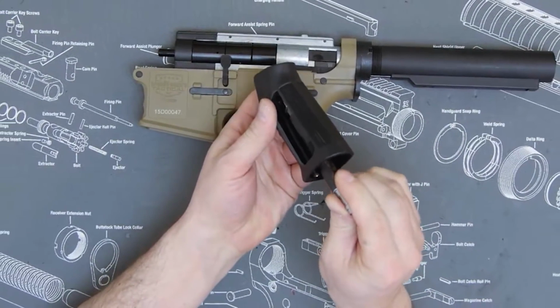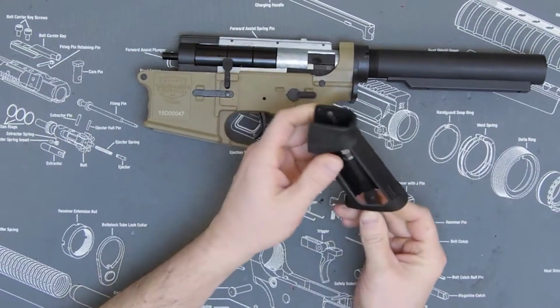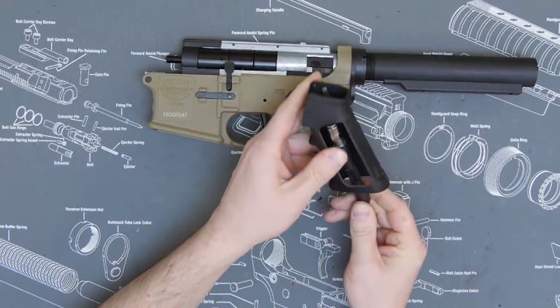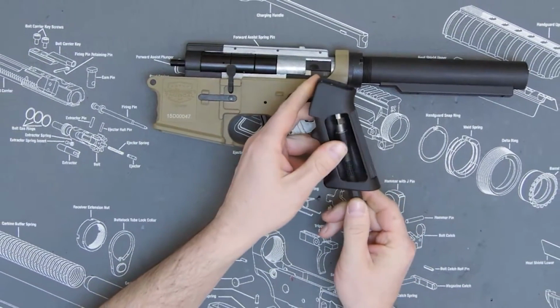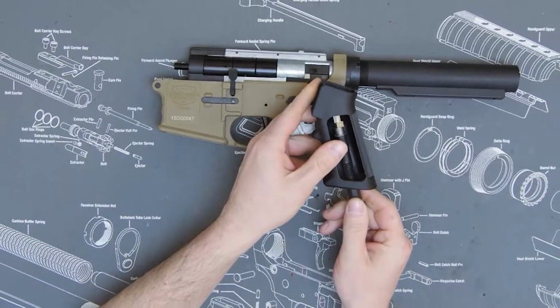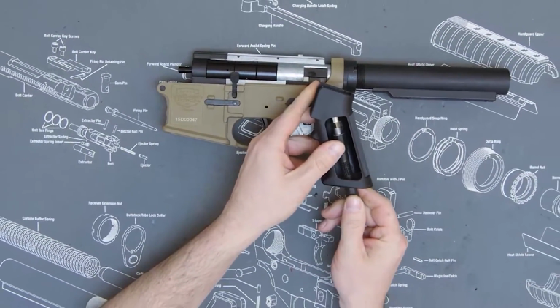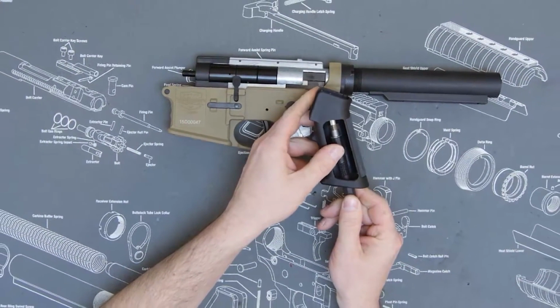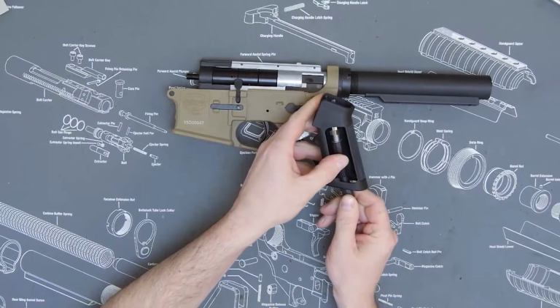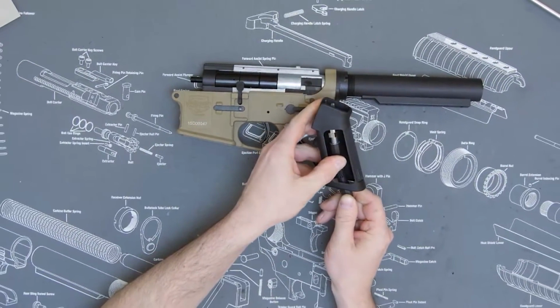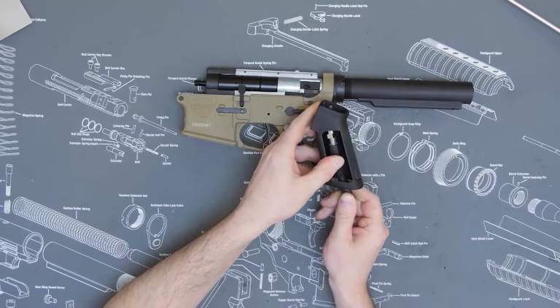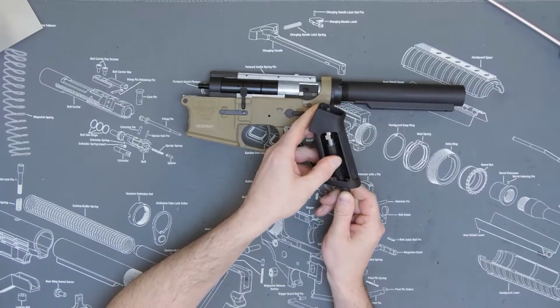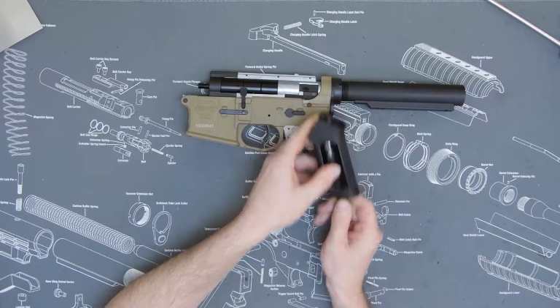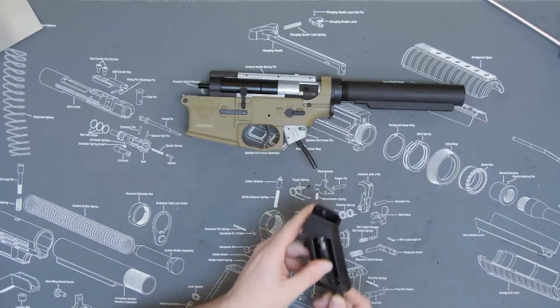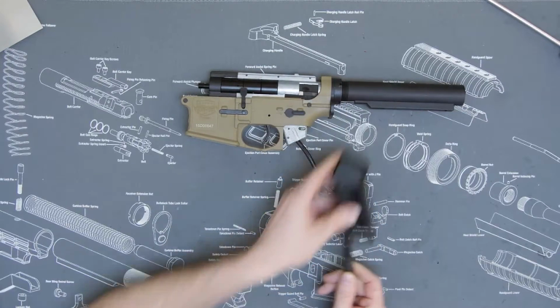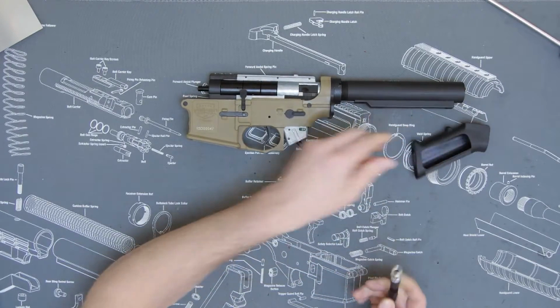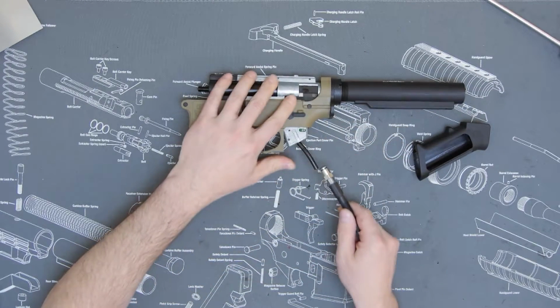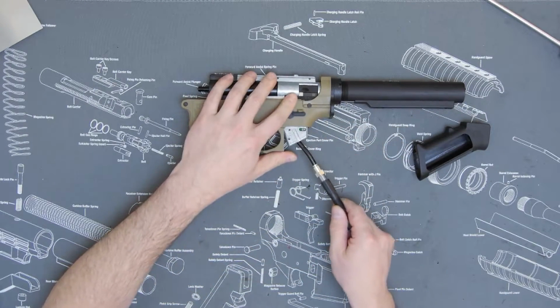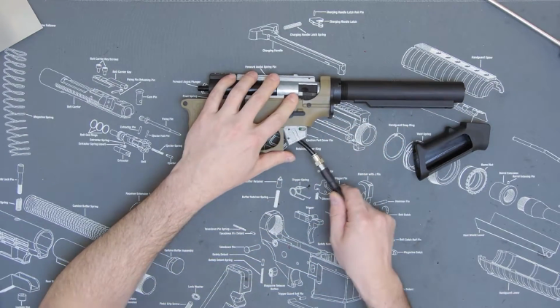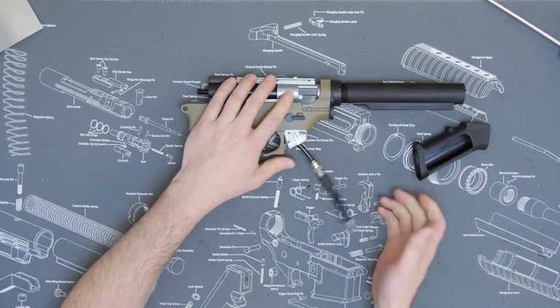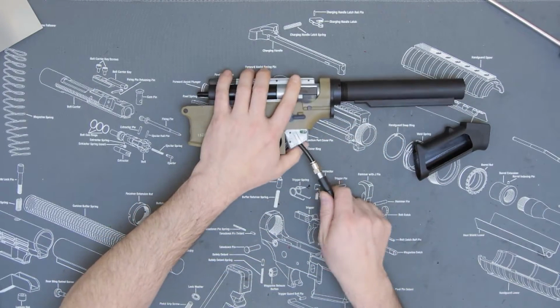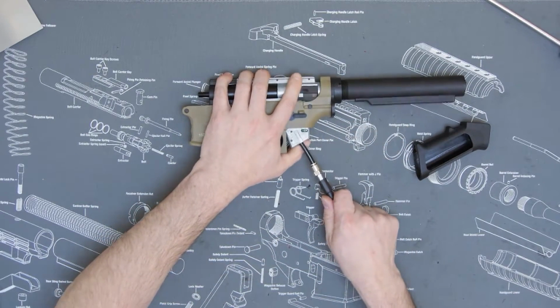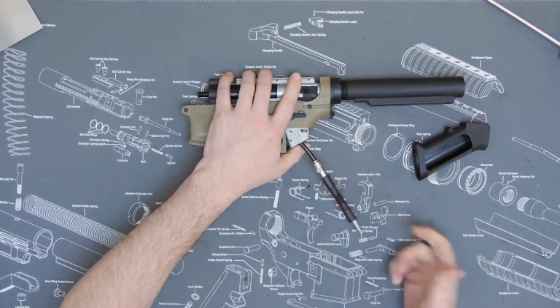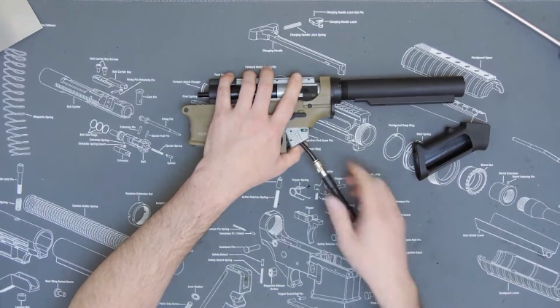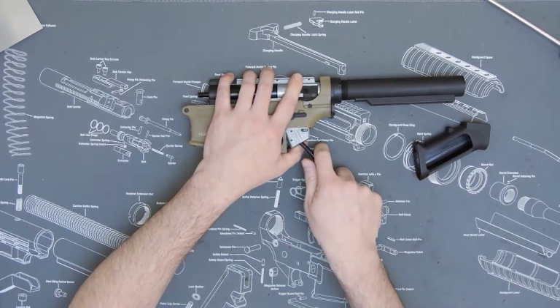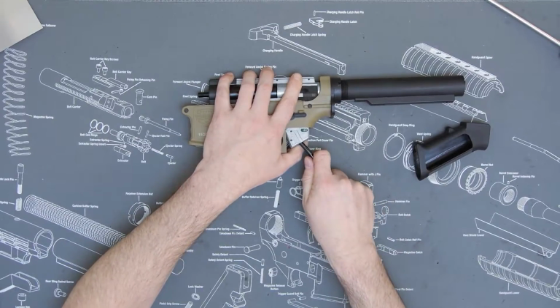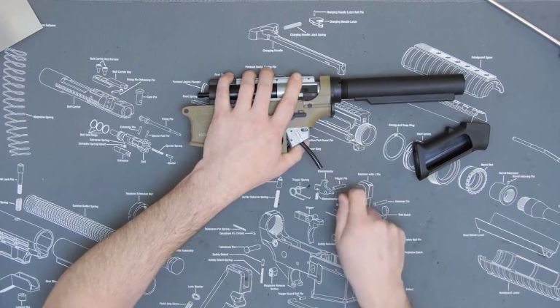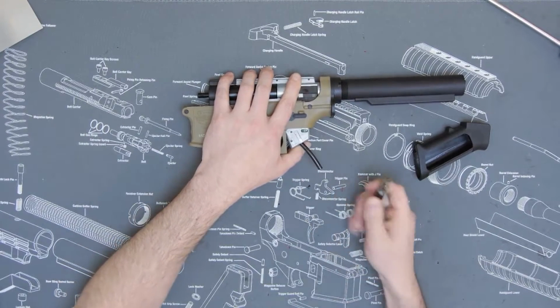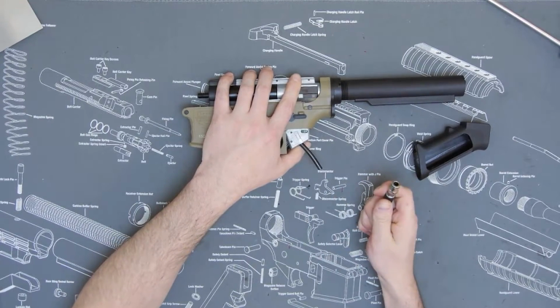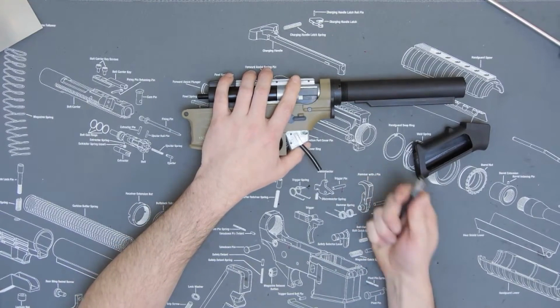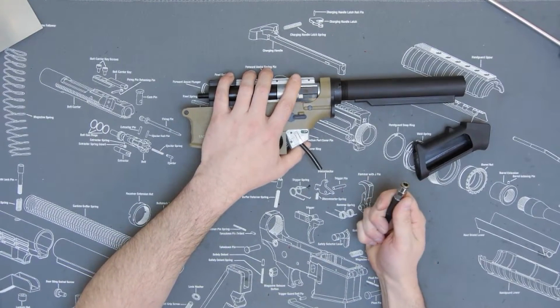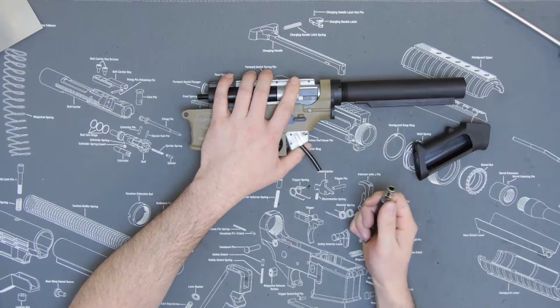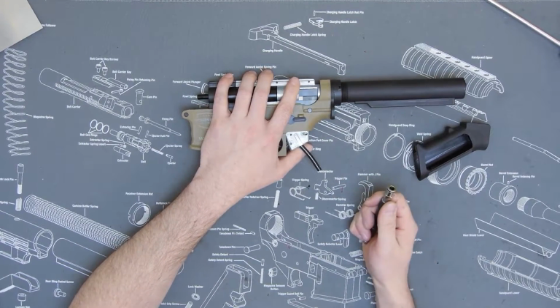What it does is release the pressure — it puts even pressure and releases the fitting from the macro line. You can see when it's pressurizing, you pull on it, it locks. When you put pressure on the fitting, it disconnects.